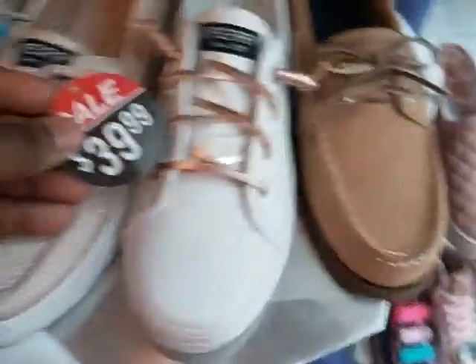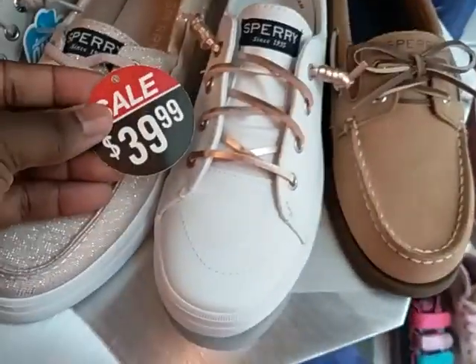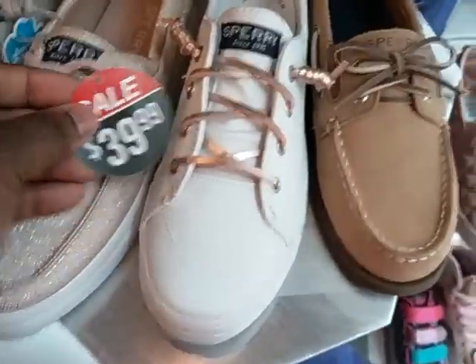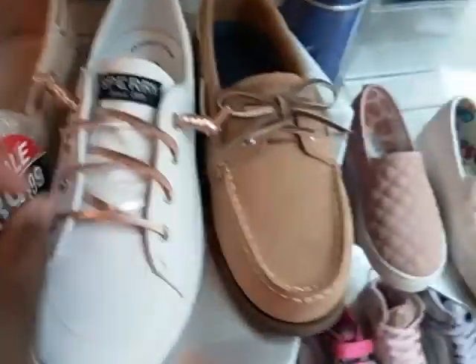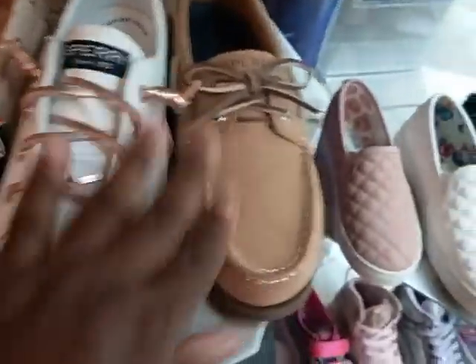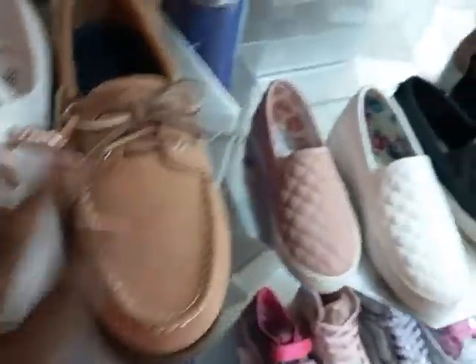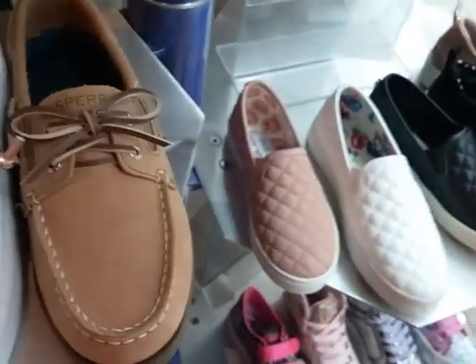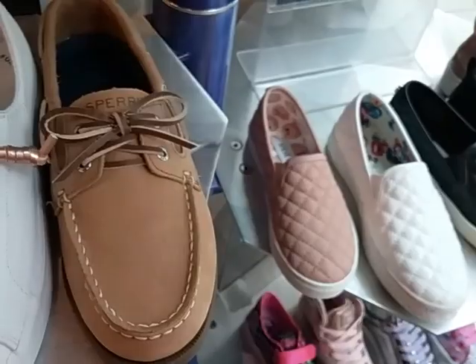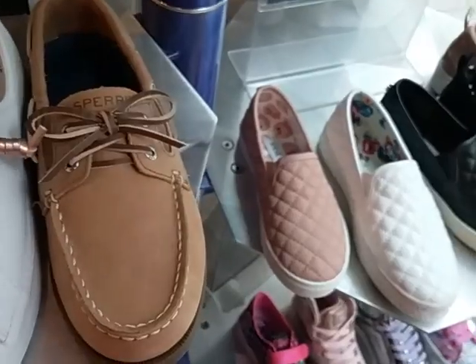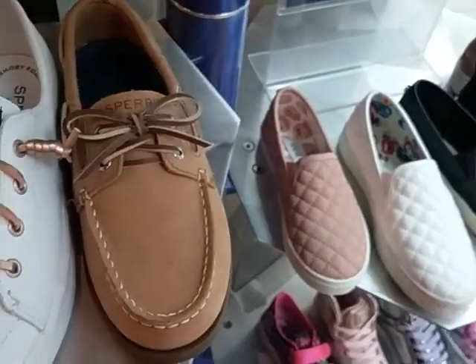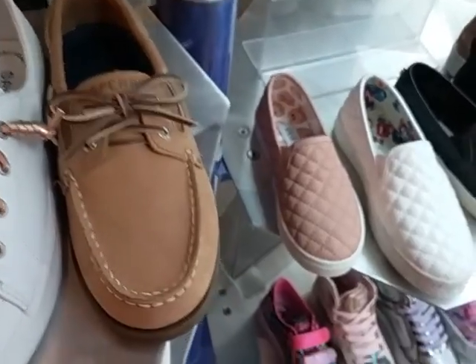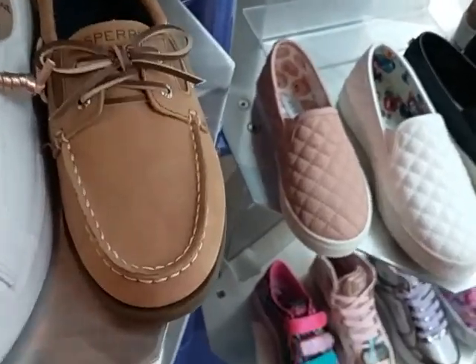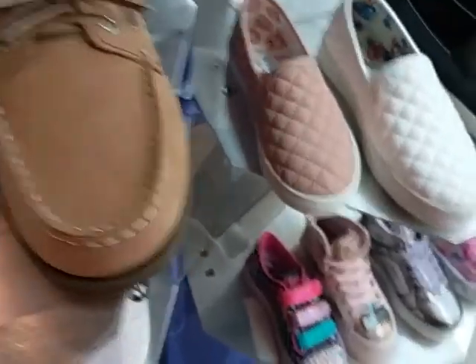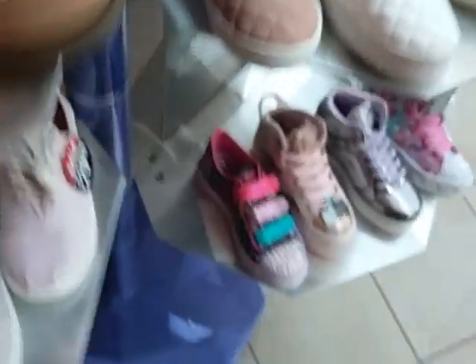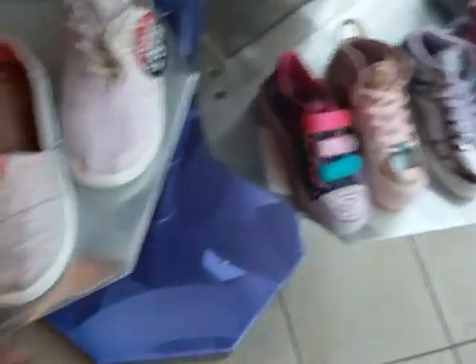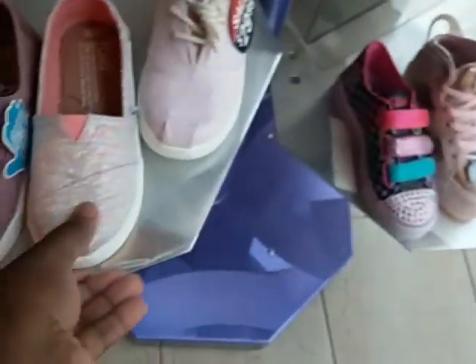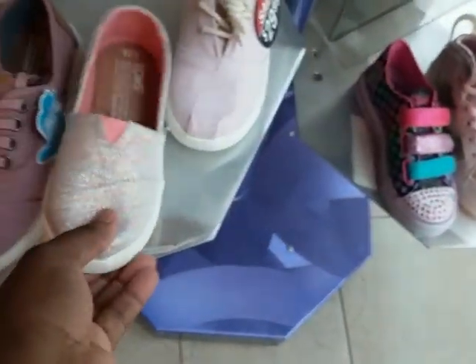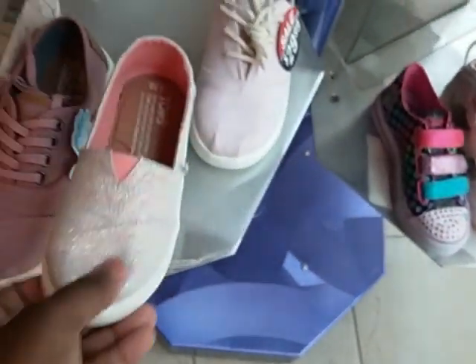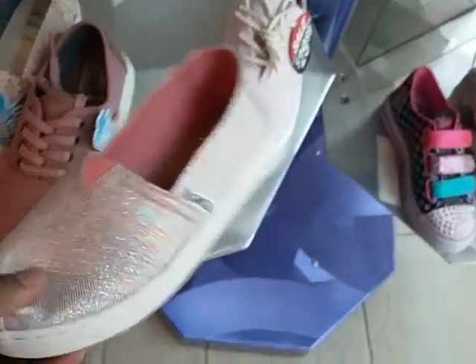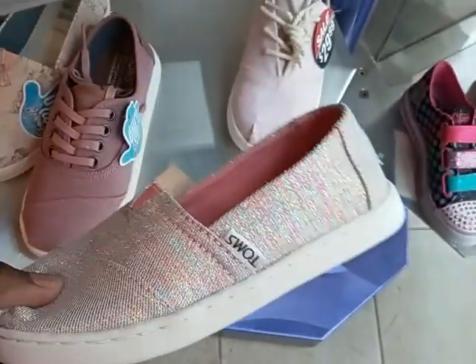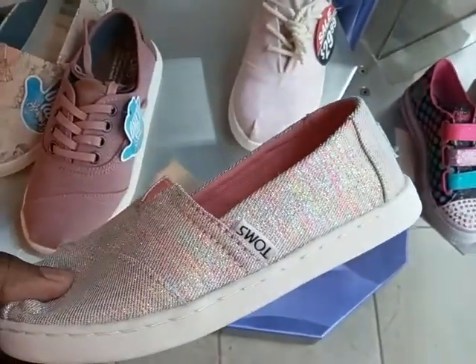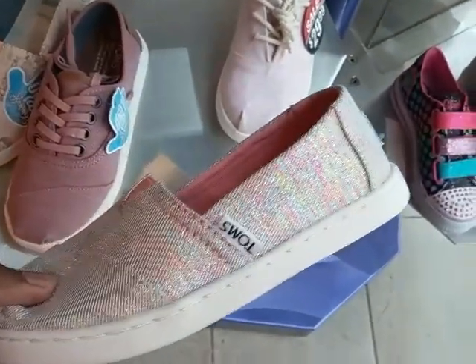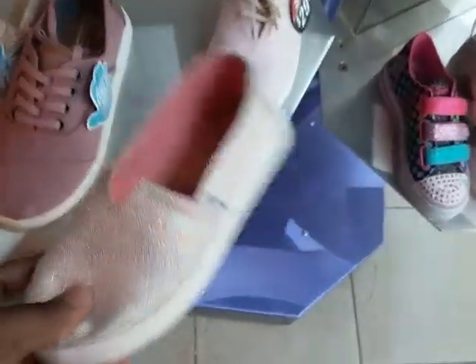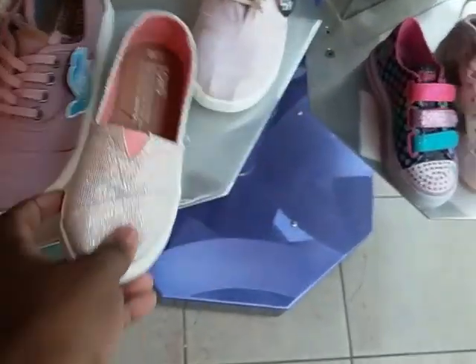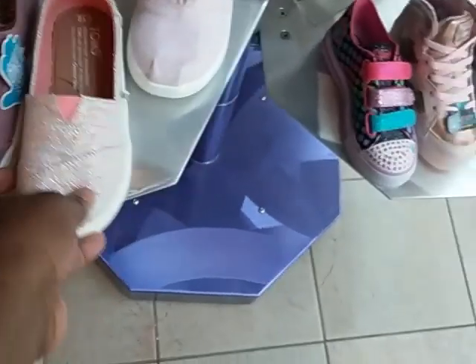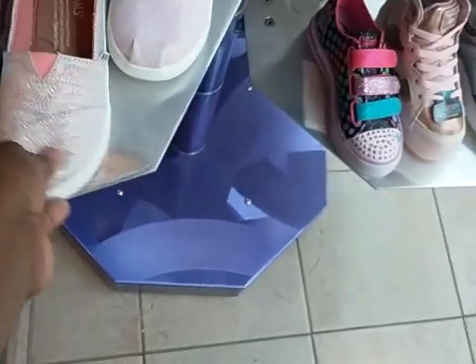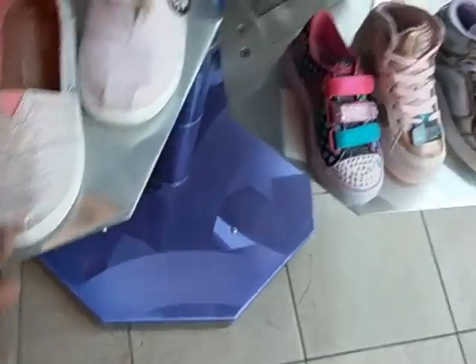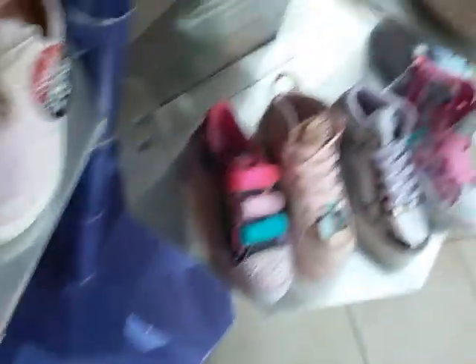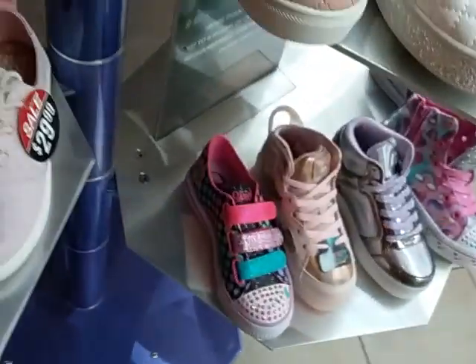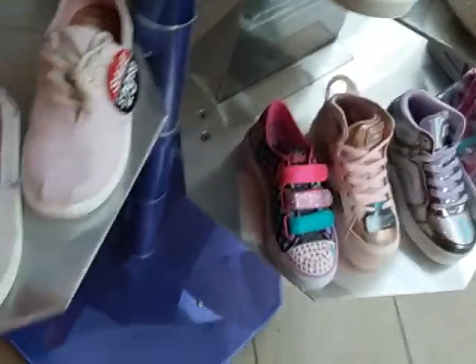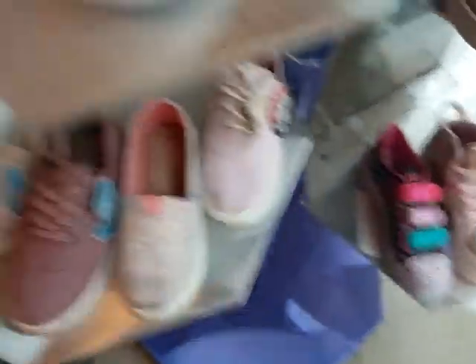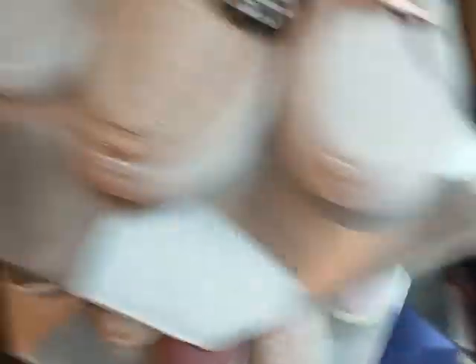Sperry for 39.99. Down here they have the Toms for 29.99.